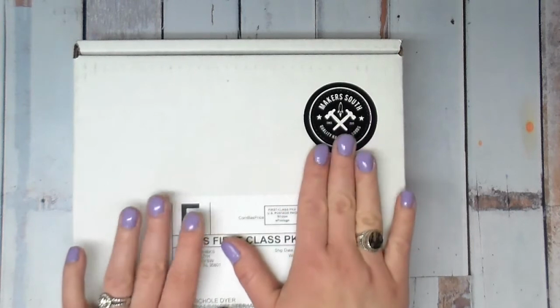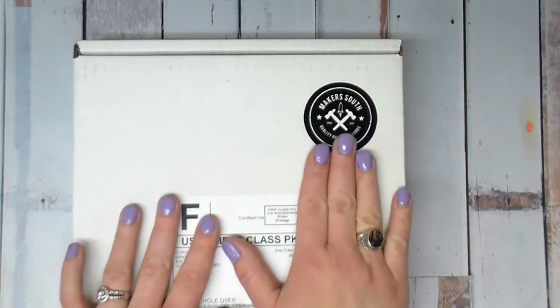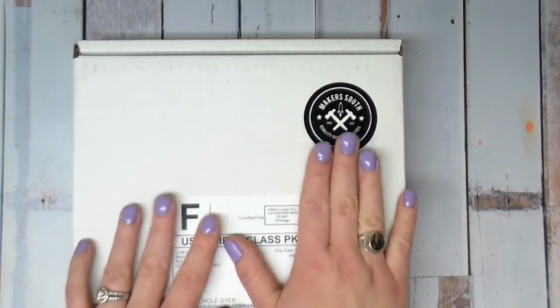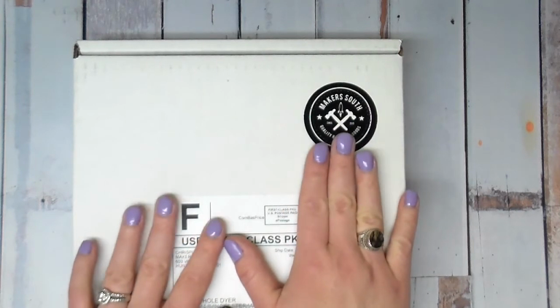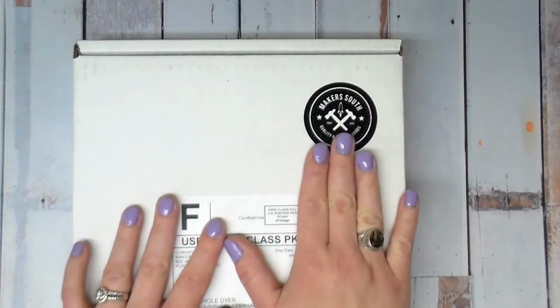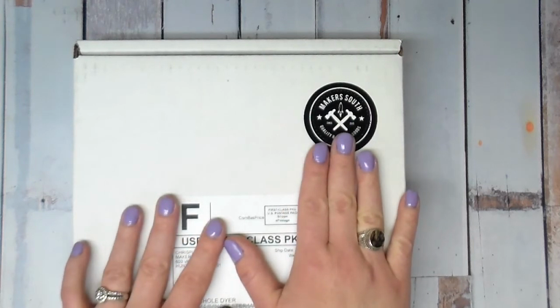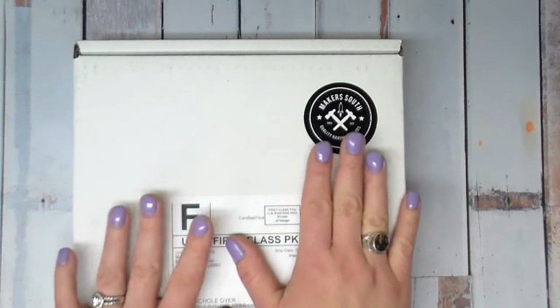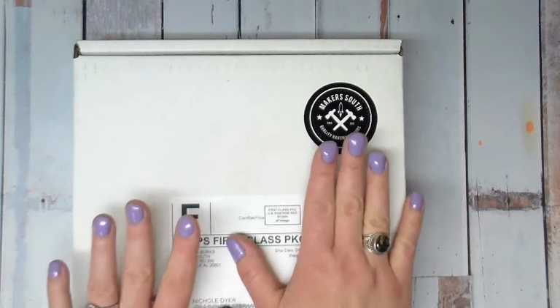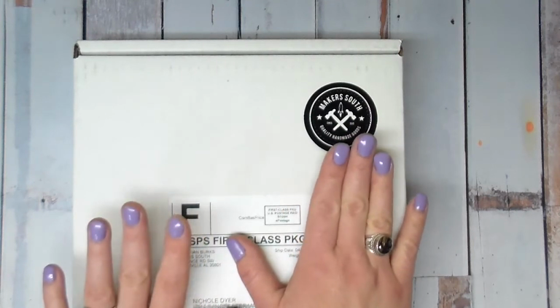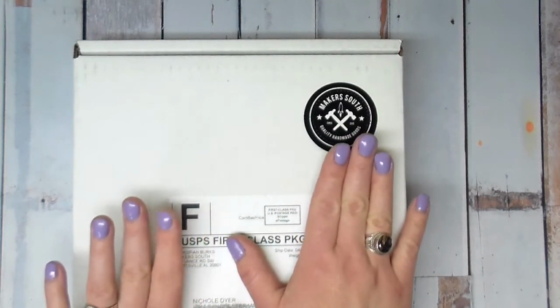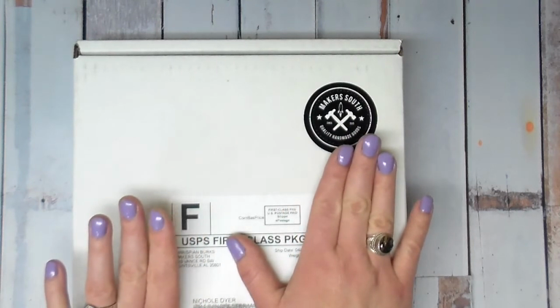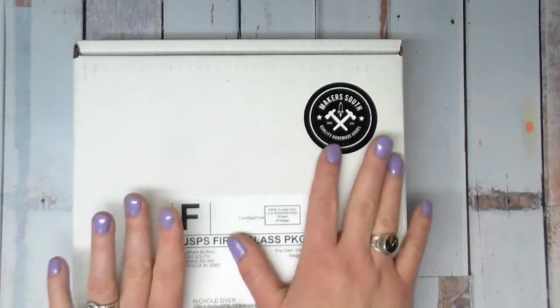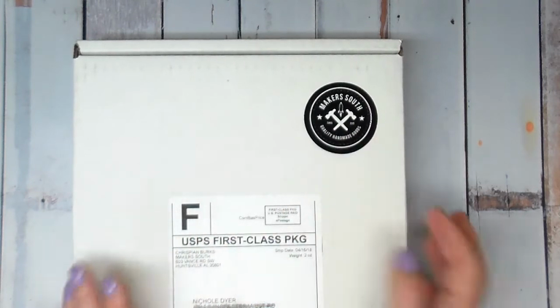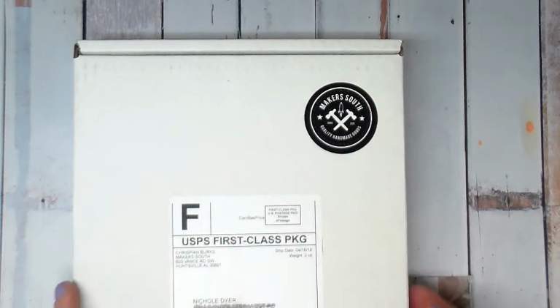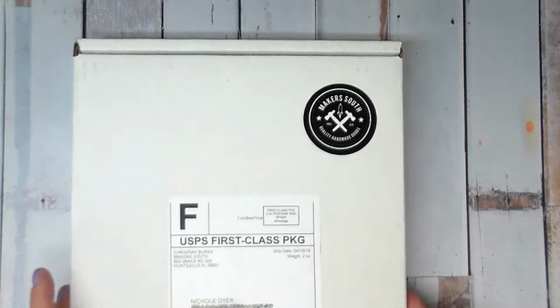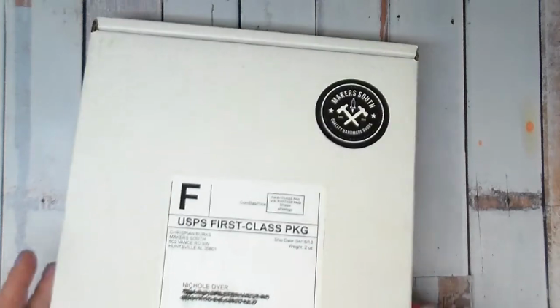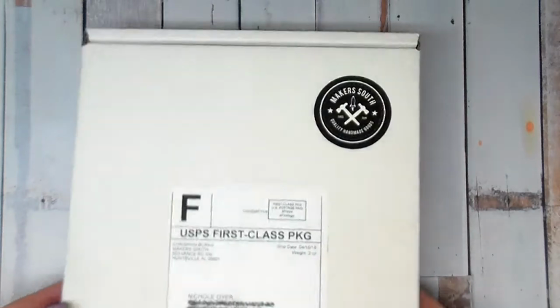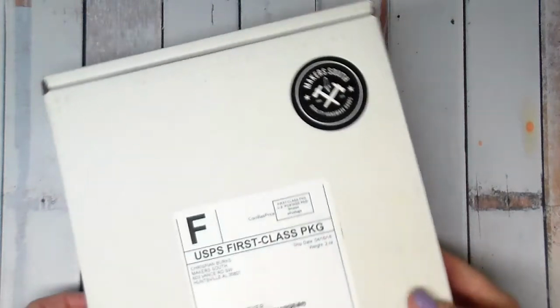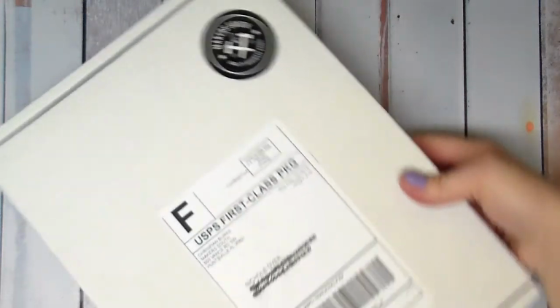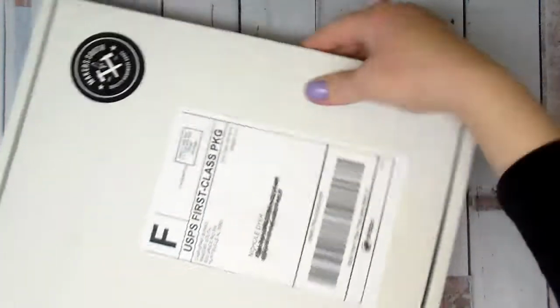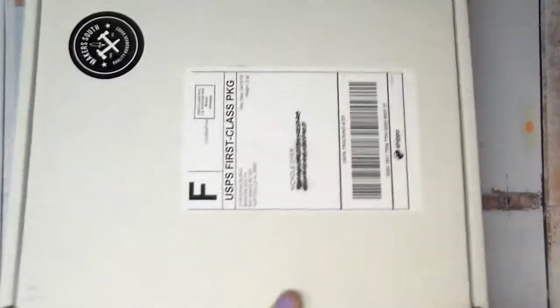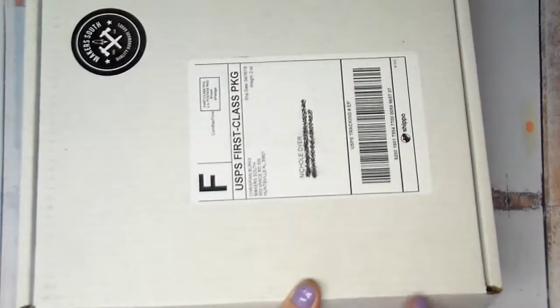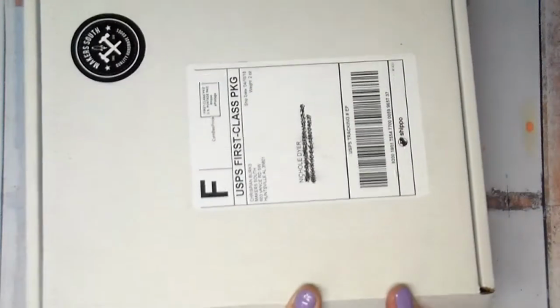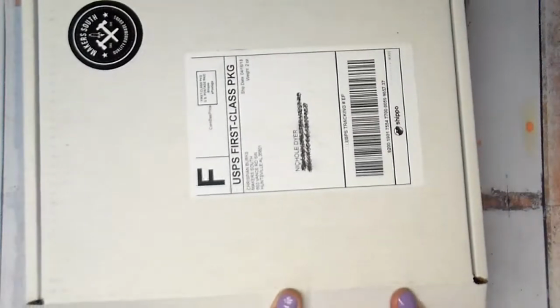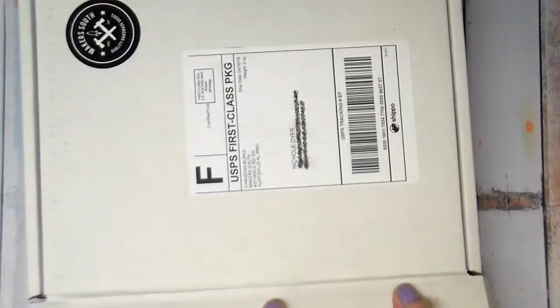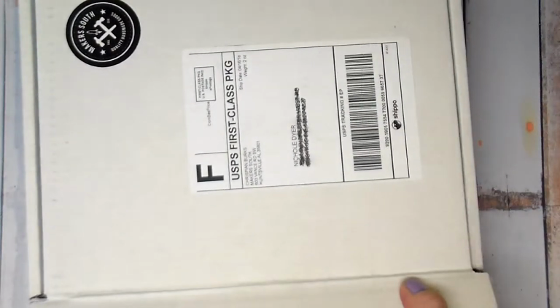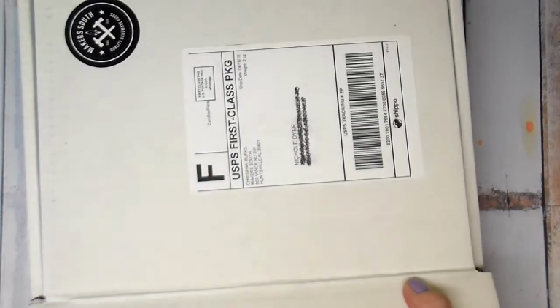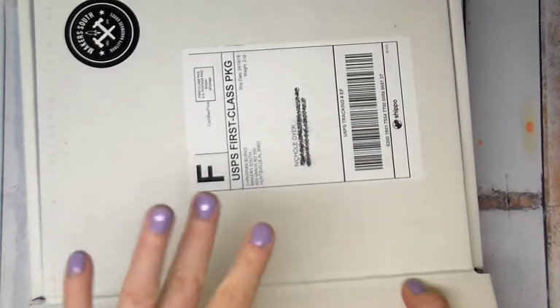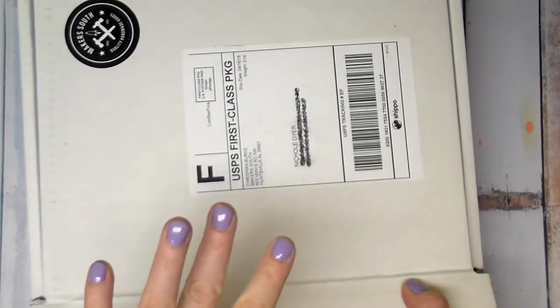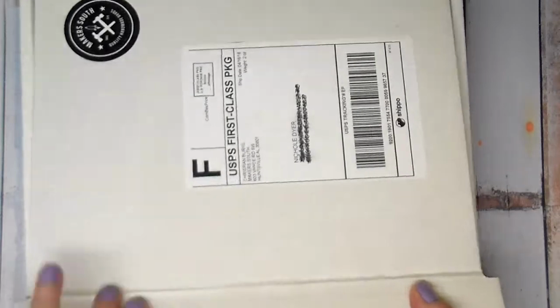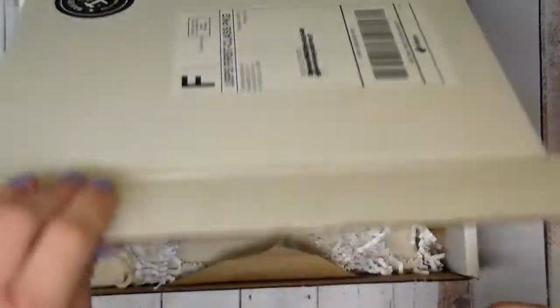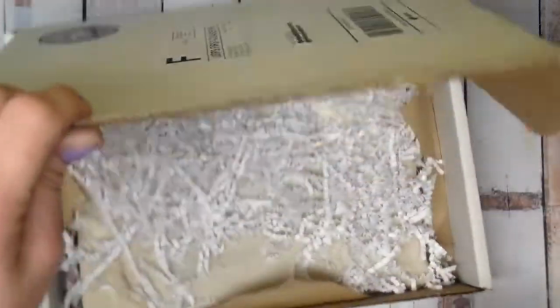I'm super excited. I have not opened this yet, so I figured I'd do it with you guys. Without any further ado, let's check it out. And I got the A5 size, just so you know.